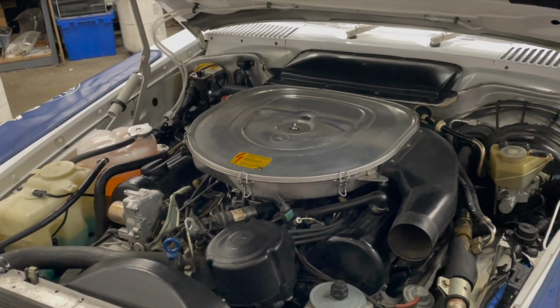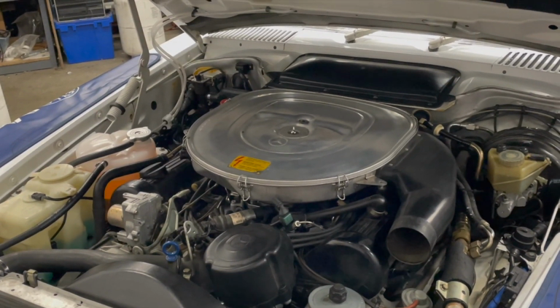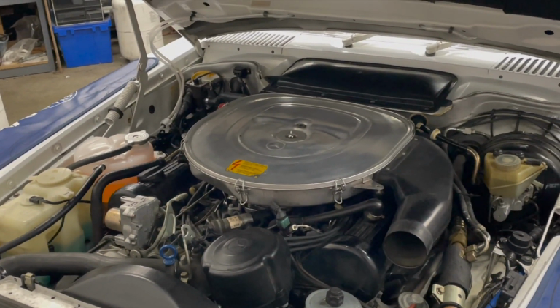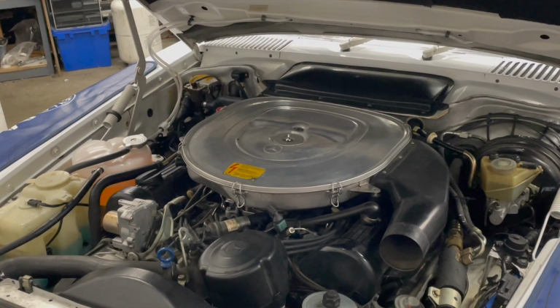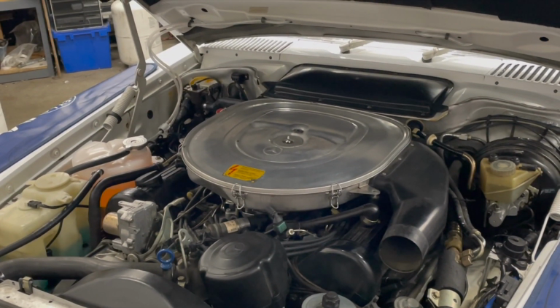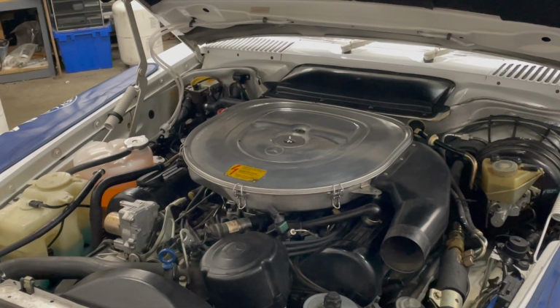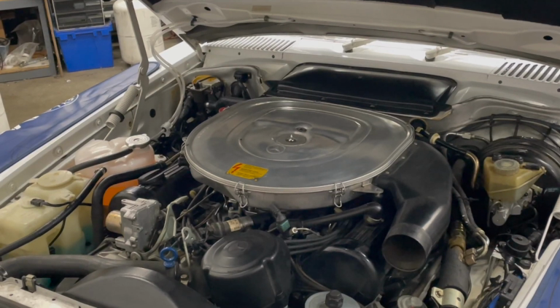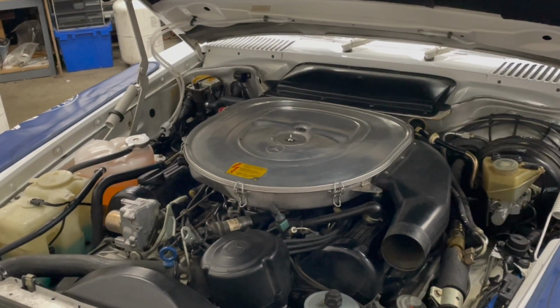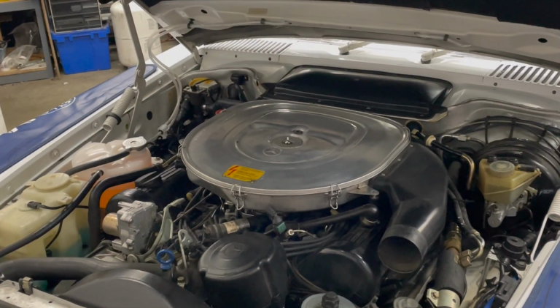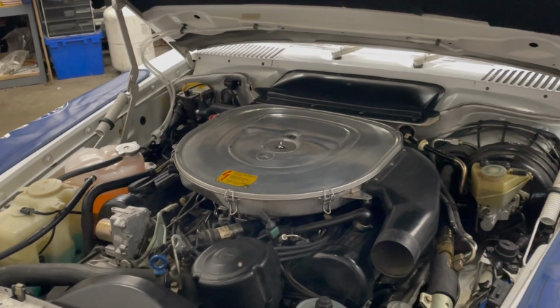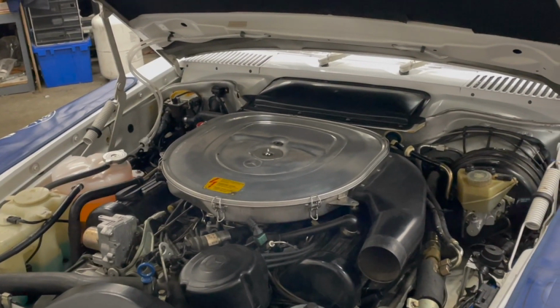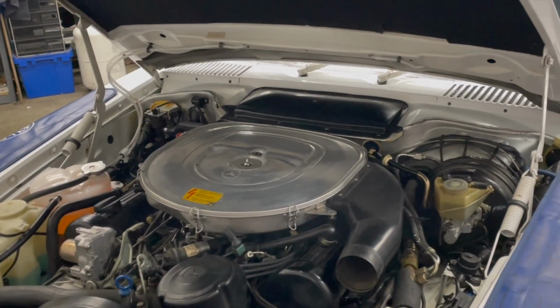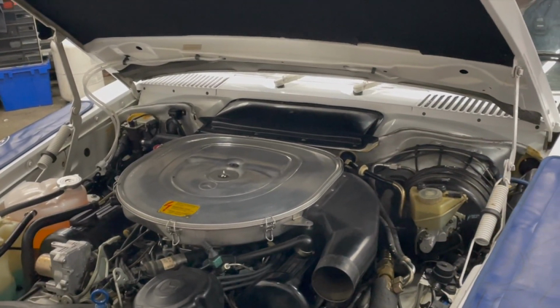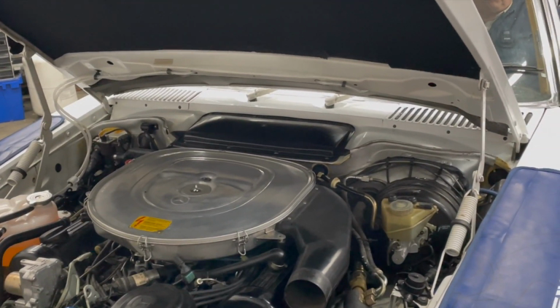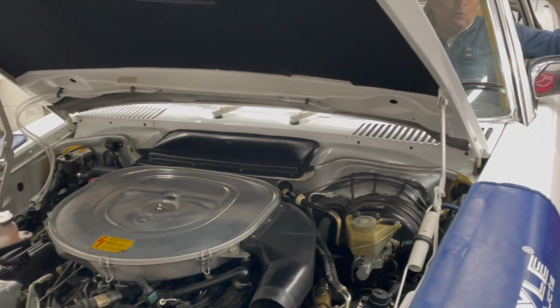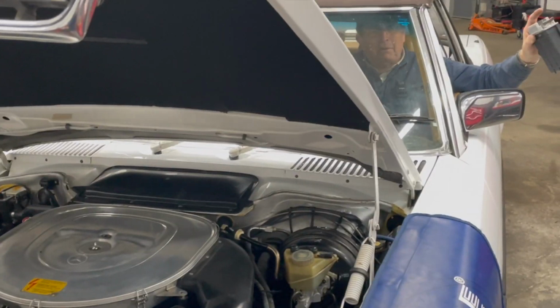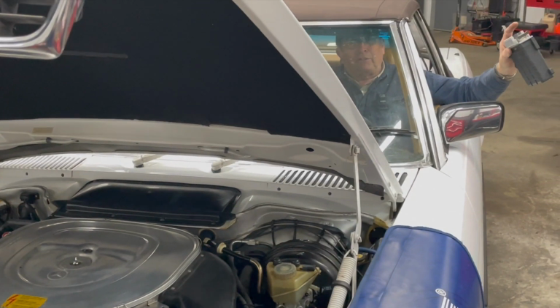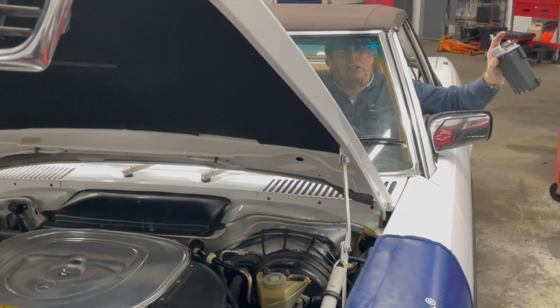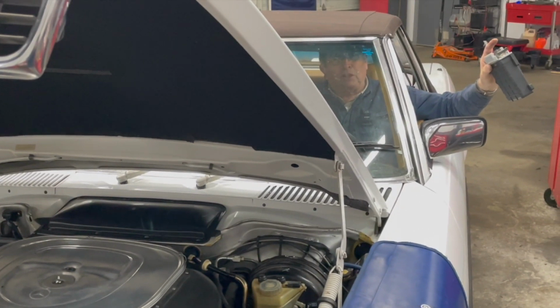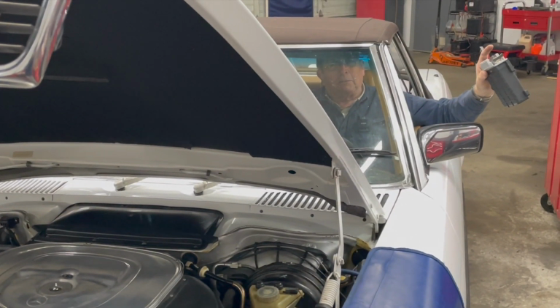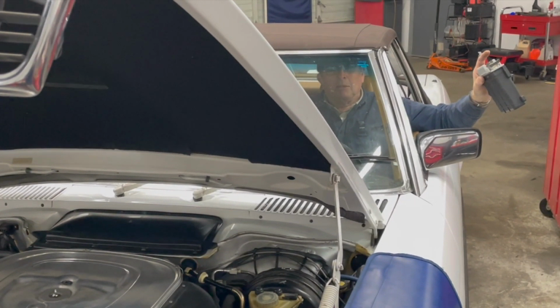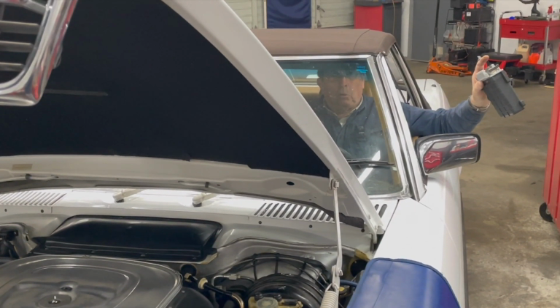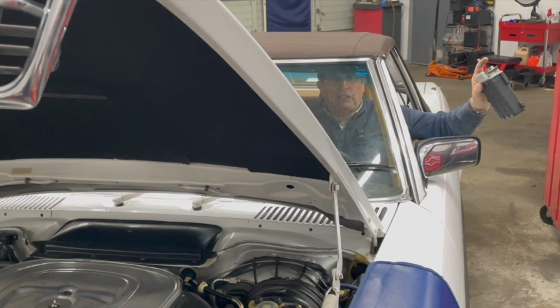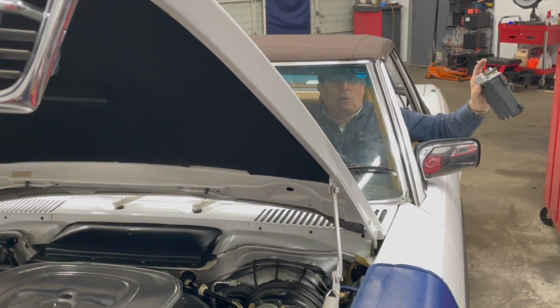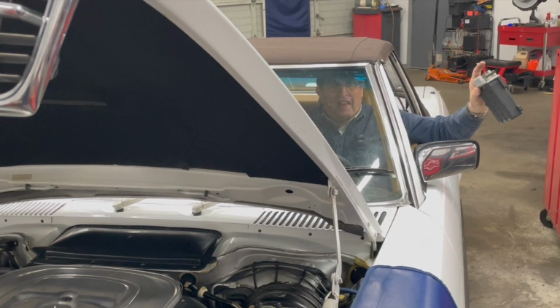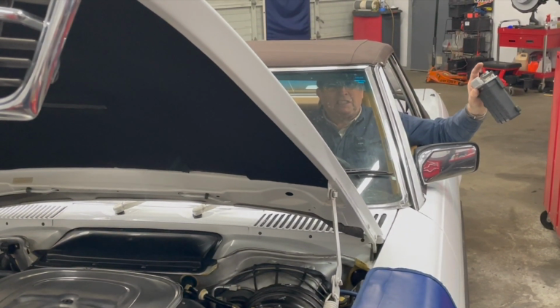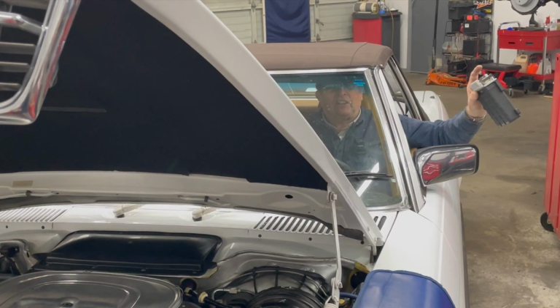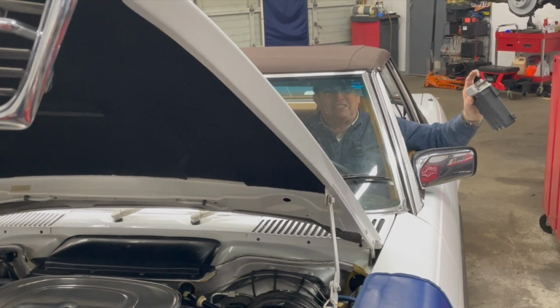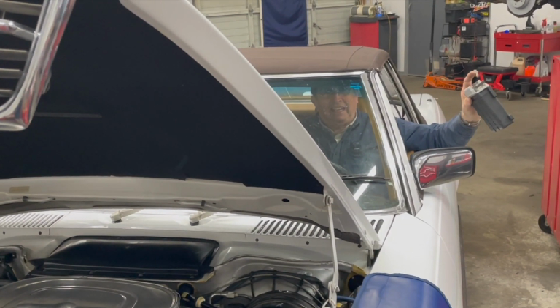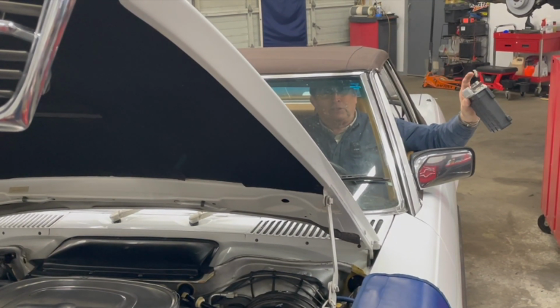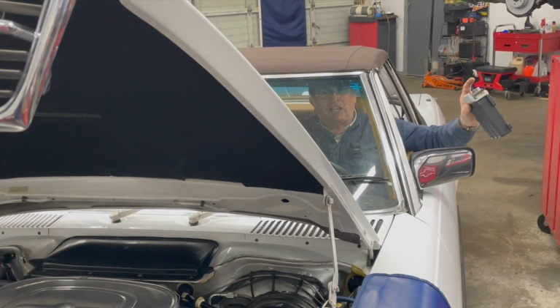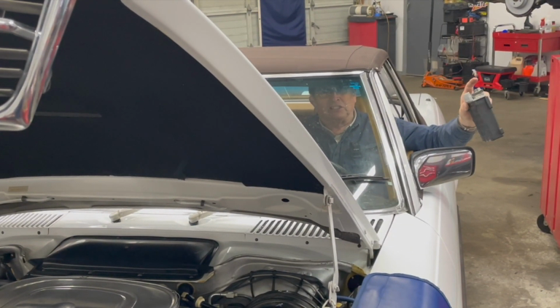Can you believe that? That is the beauty of KE Jet. Granted, the engine's not going to run all that well and it won't be very efficient in terms of fuel economy, but it will get you home. That's what the designers designed into this fuel injection system.